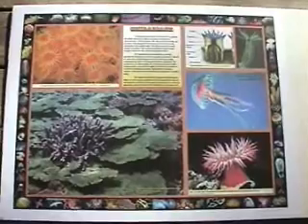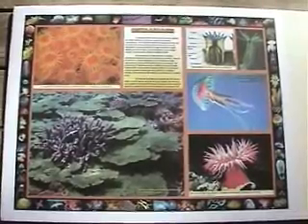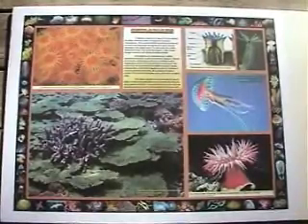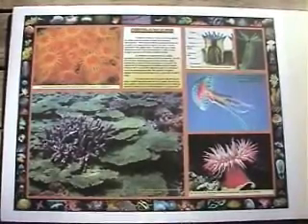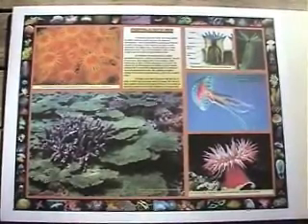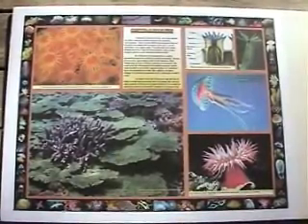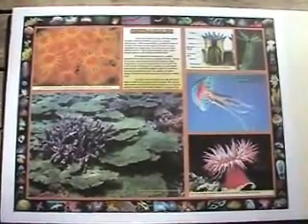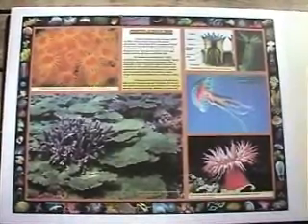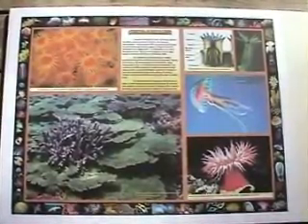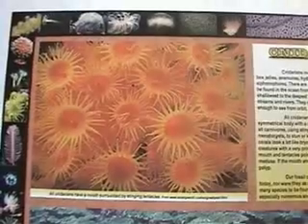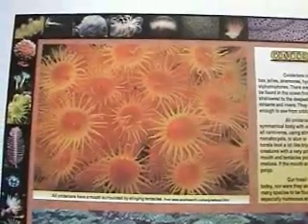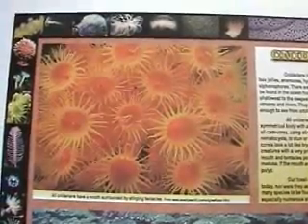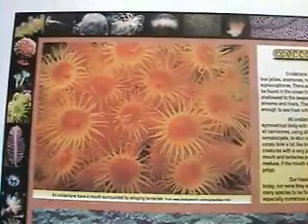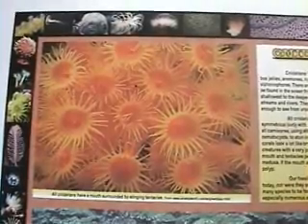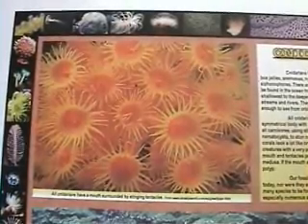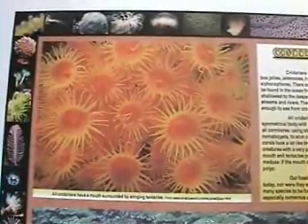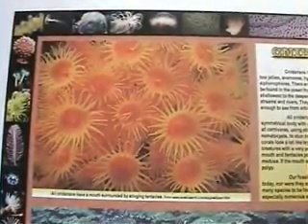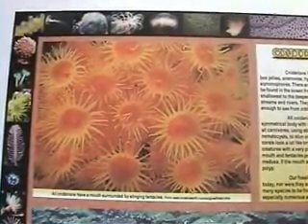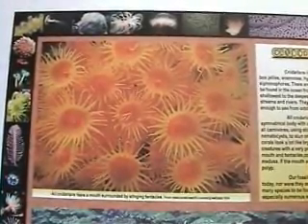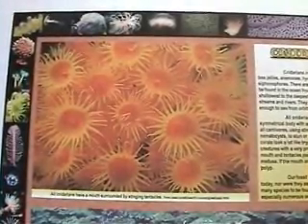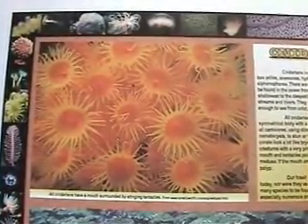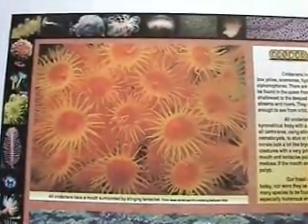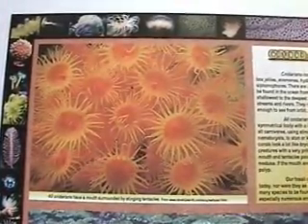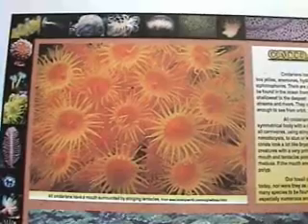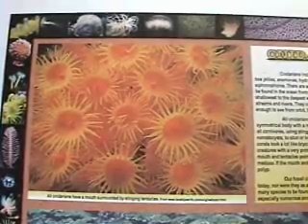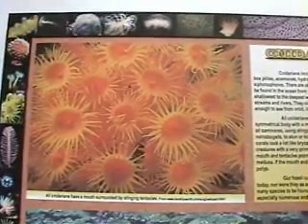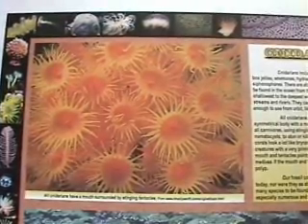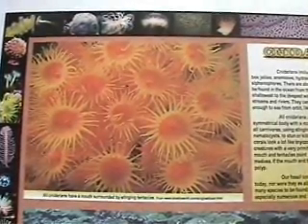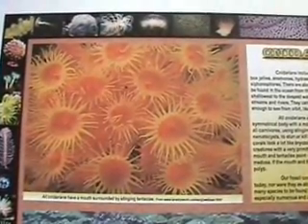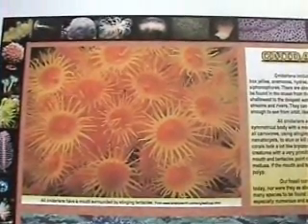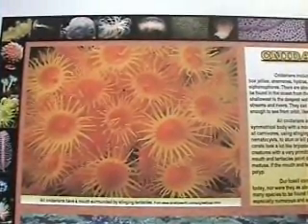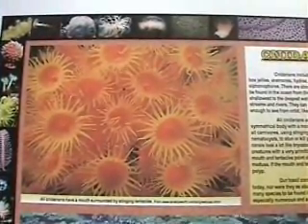This is the introduction to Cnidarians. Cnidarians include hard corals, soft corals, jellyfish, box jellies, anemones, hydros, sea pens, fire corals, and siphonophores.